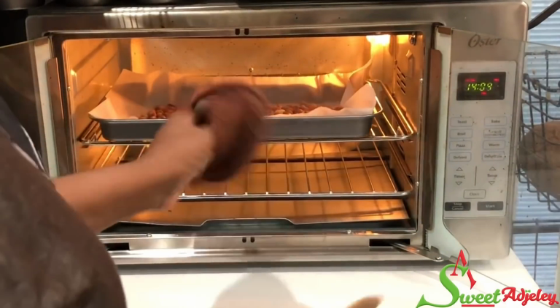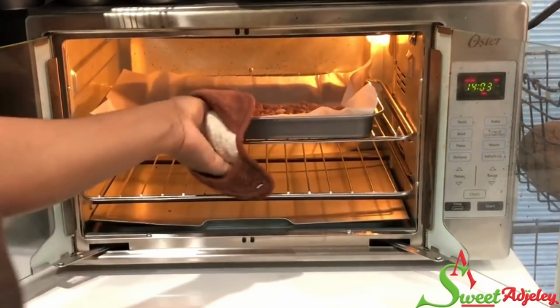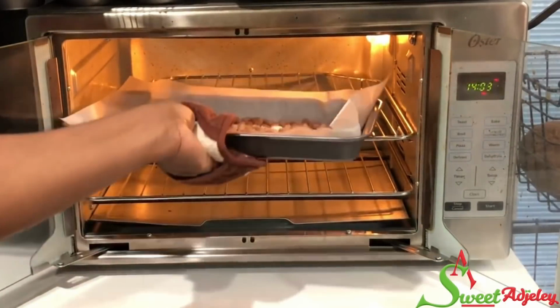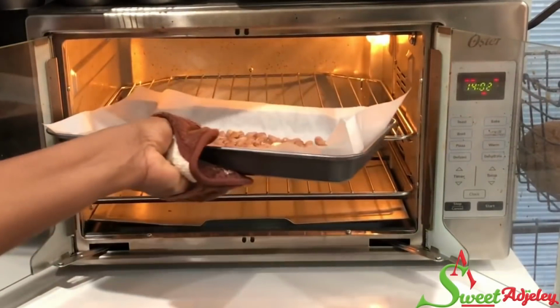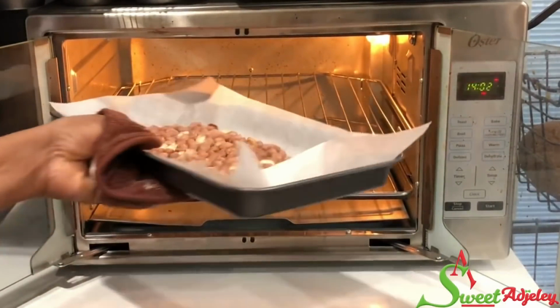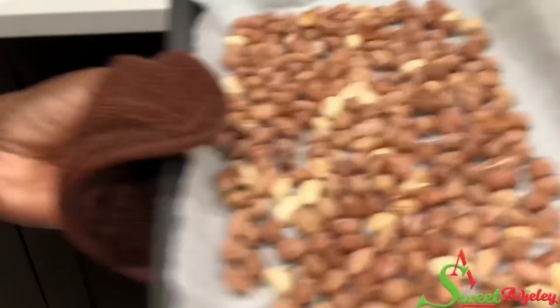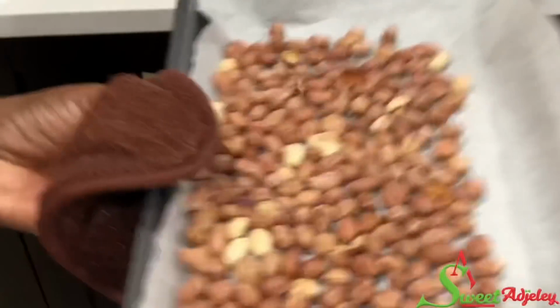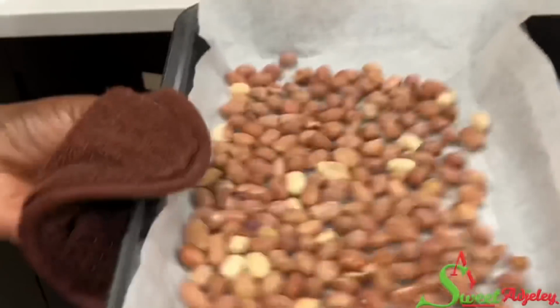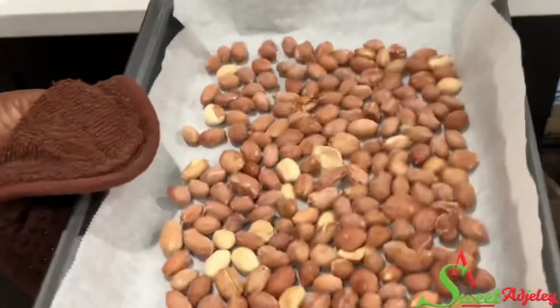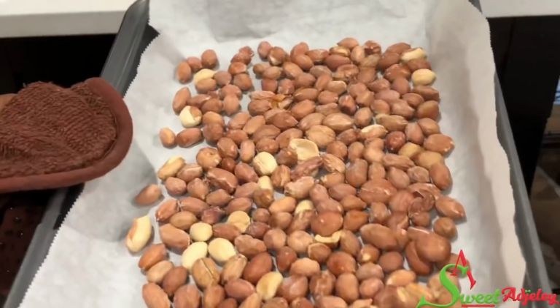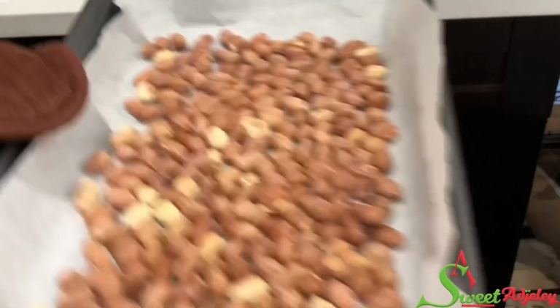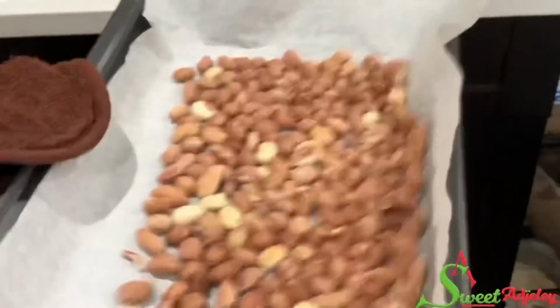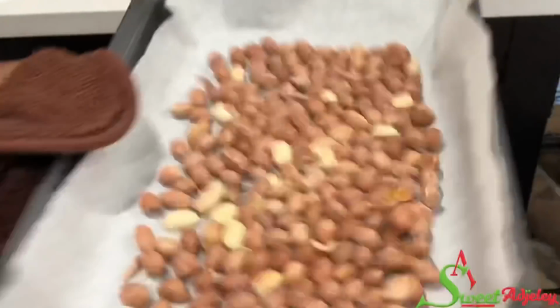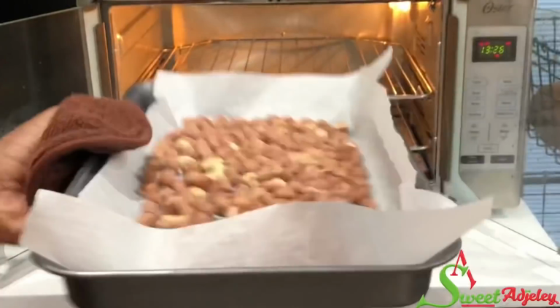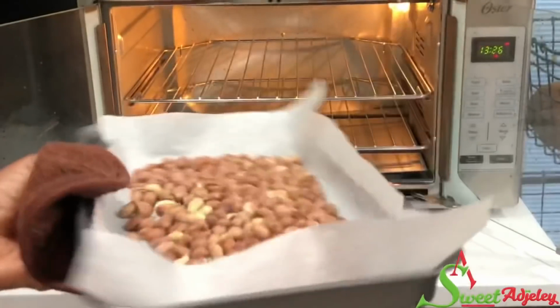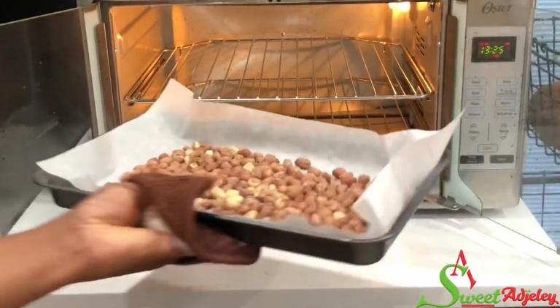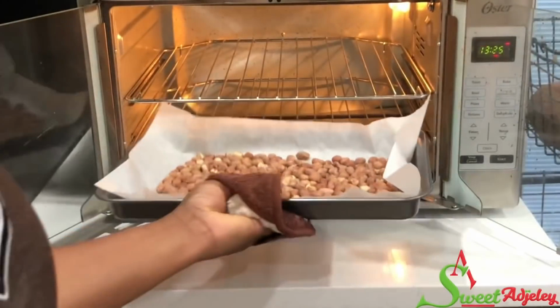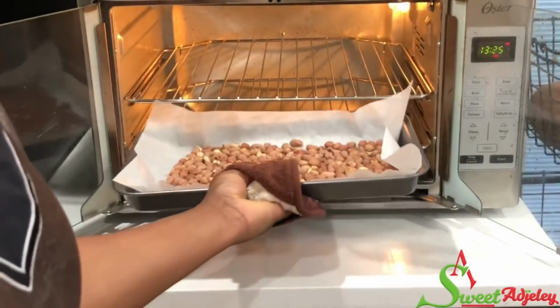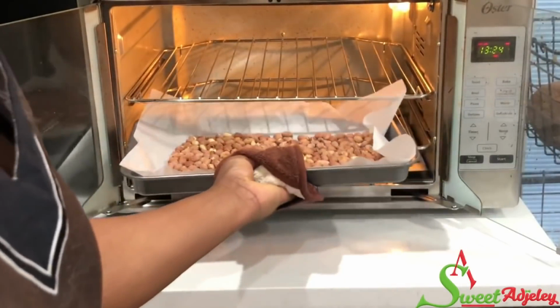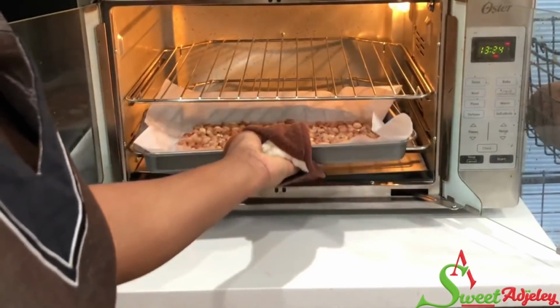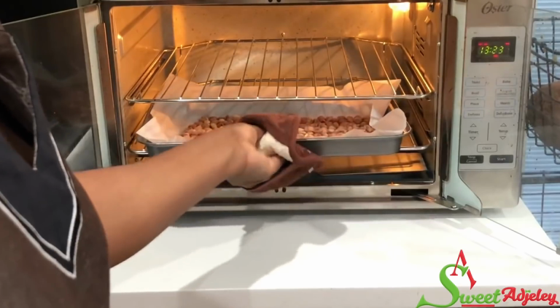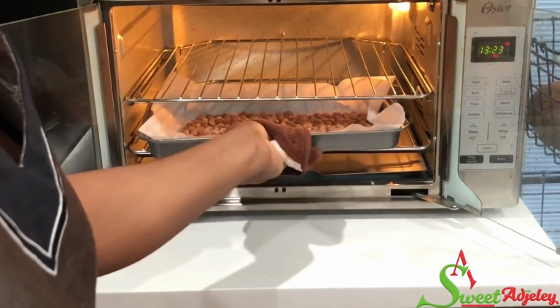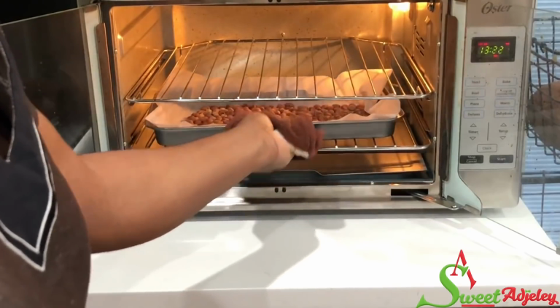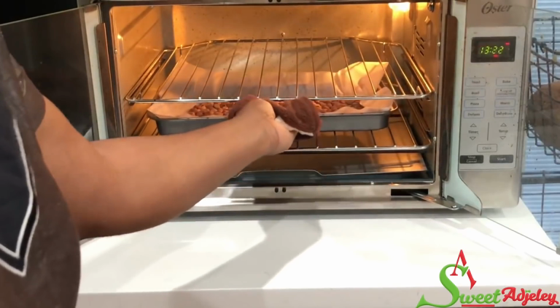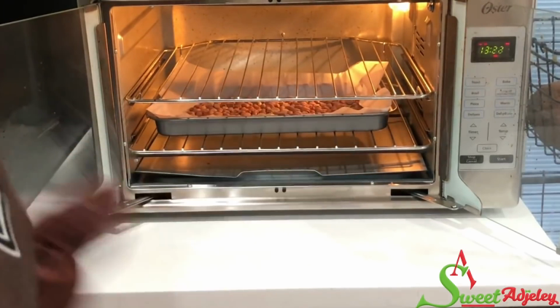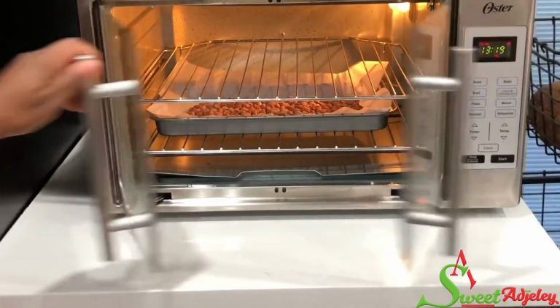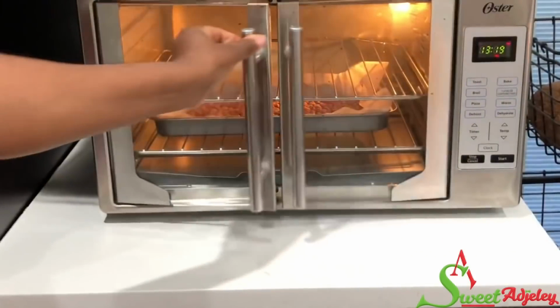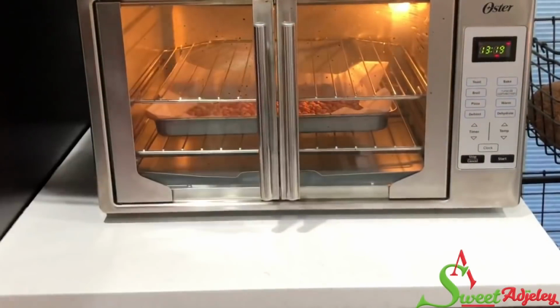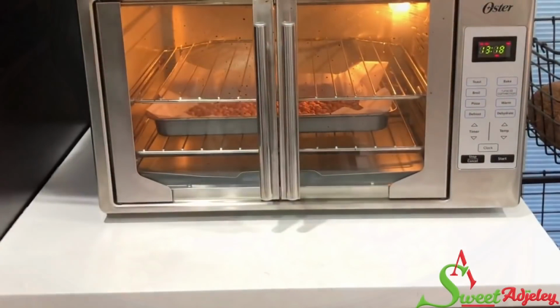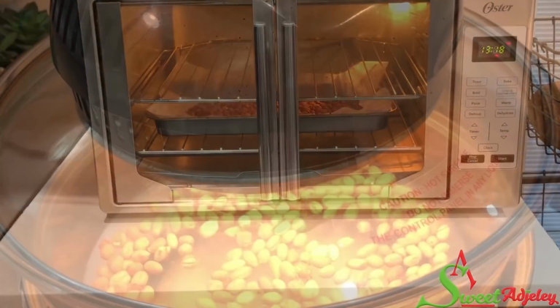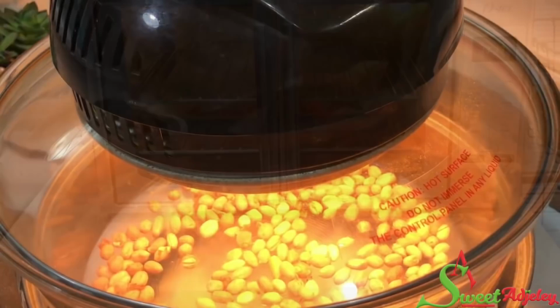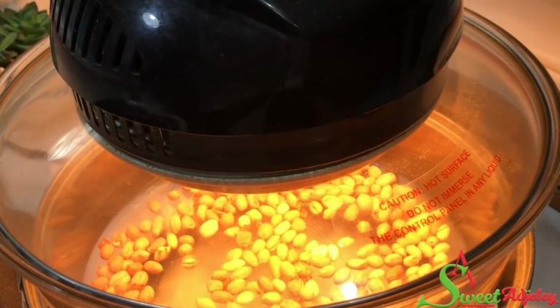I'm here to check on the one in the oven and as you can see it is beginning to turn brown. I'll give it a shake and put it back in the oven. Please keep an eye on this because it'll burn and your hard work will be wasted.